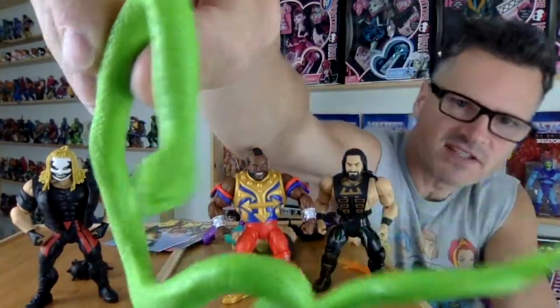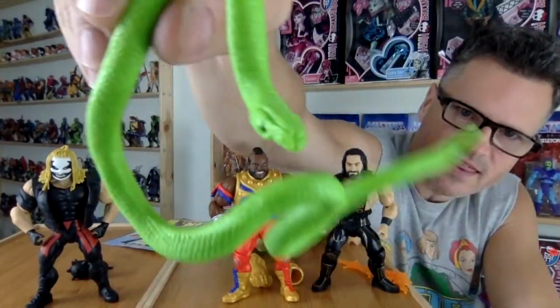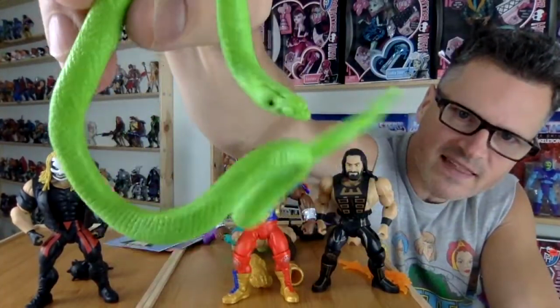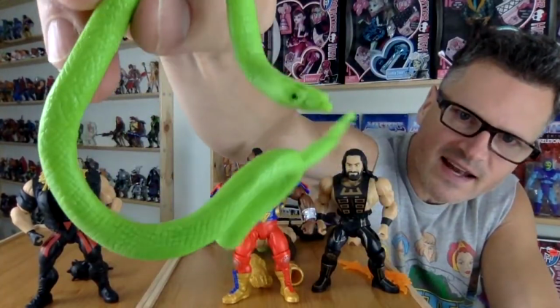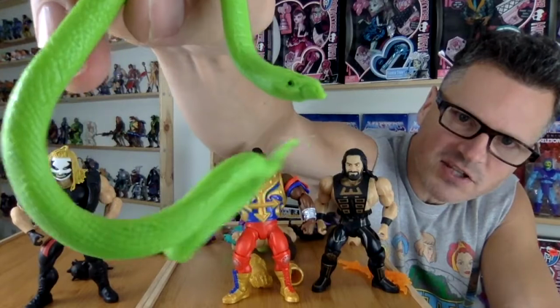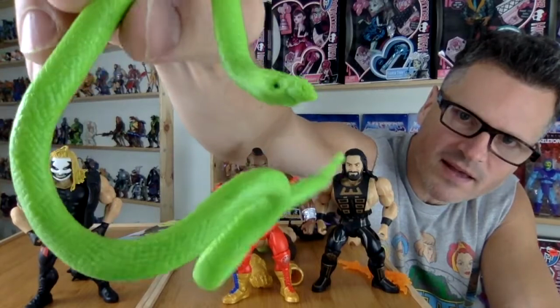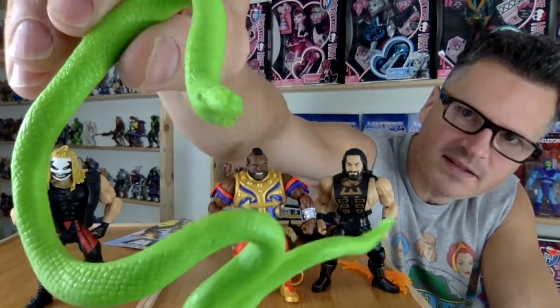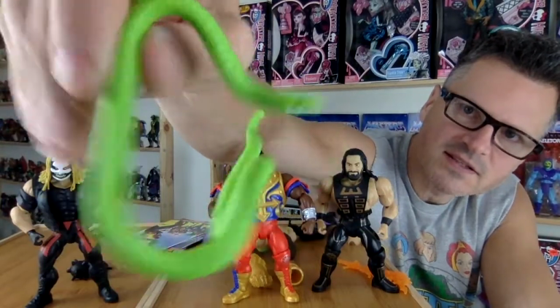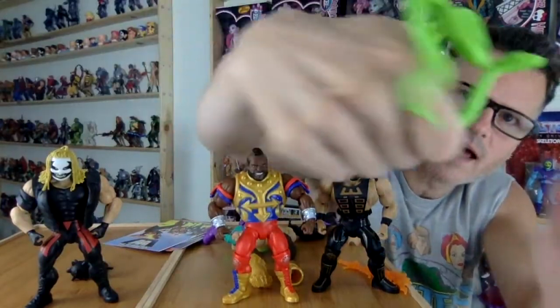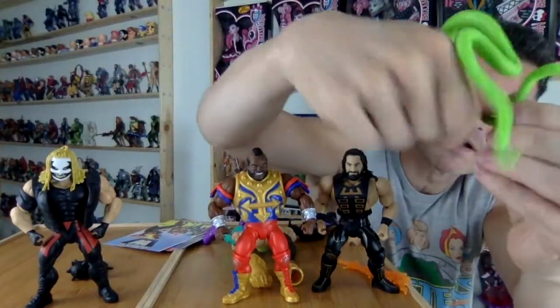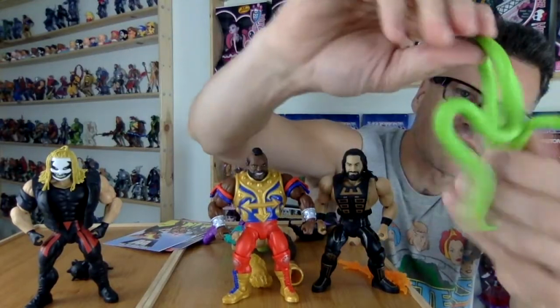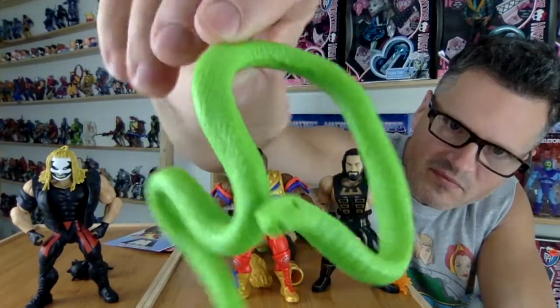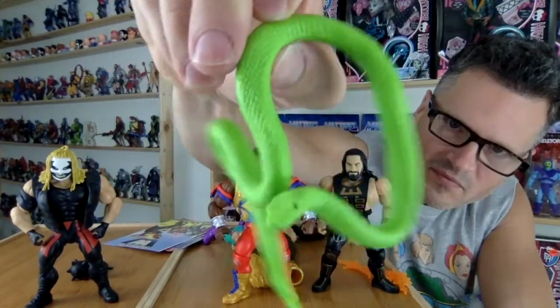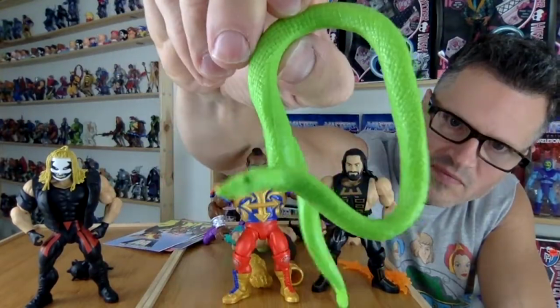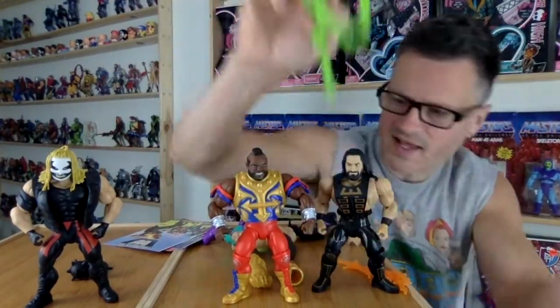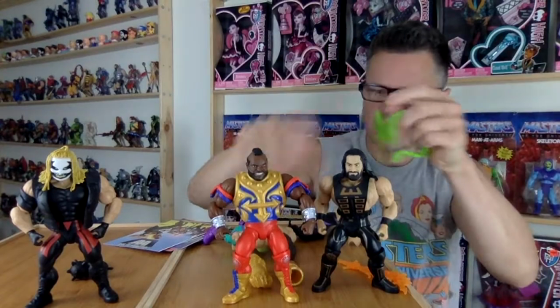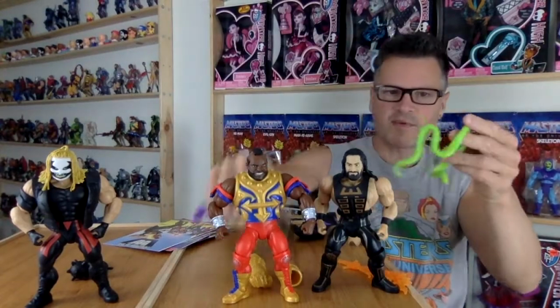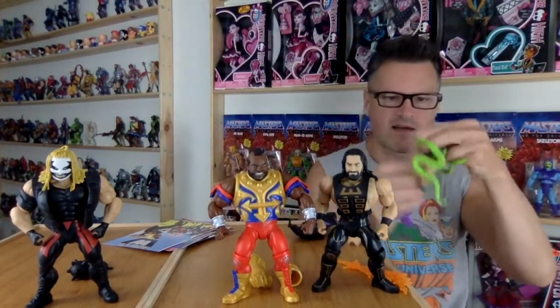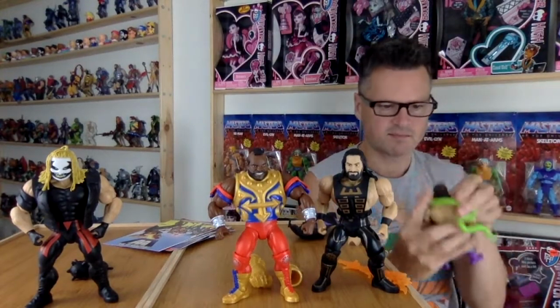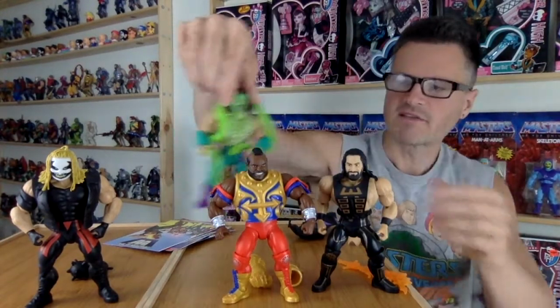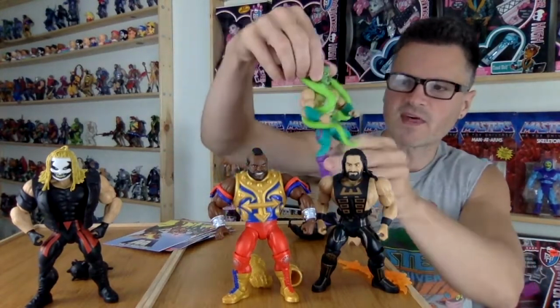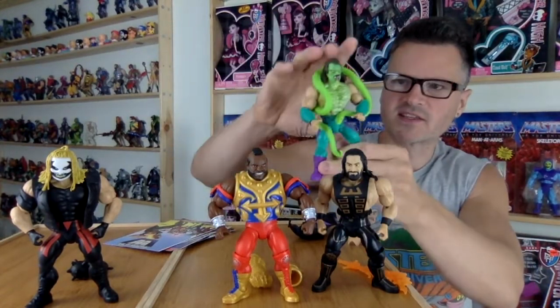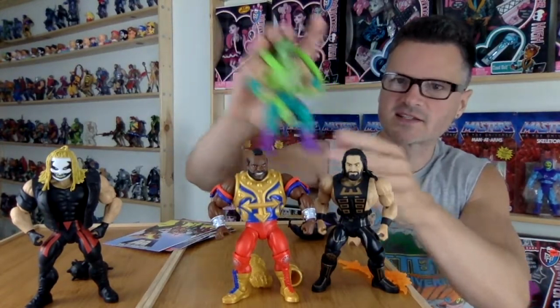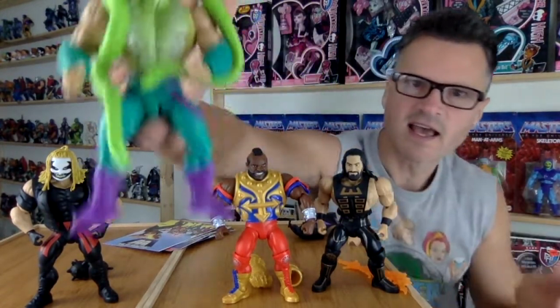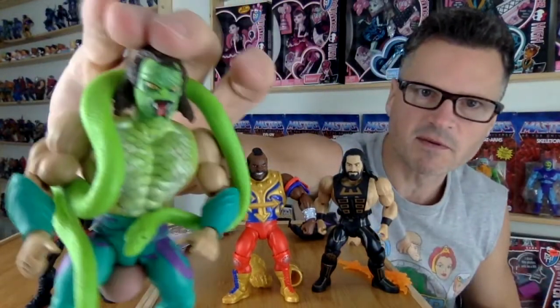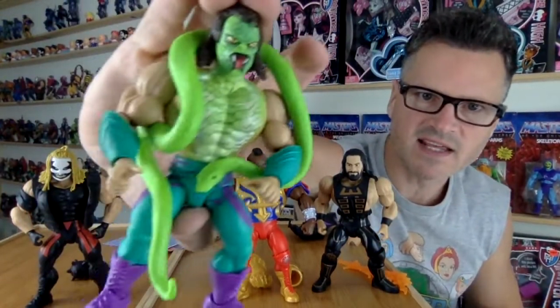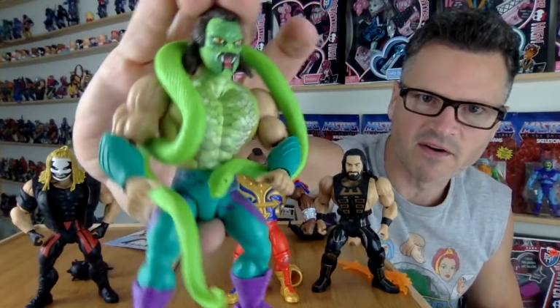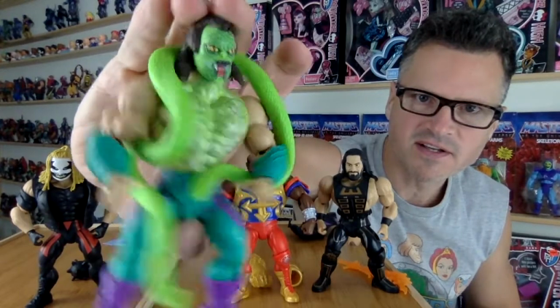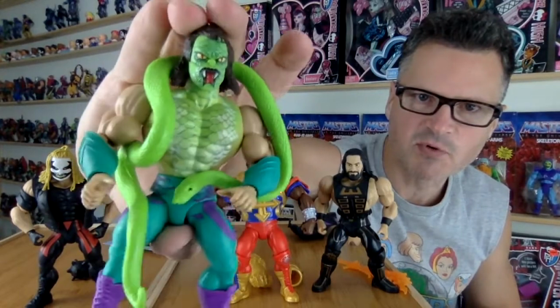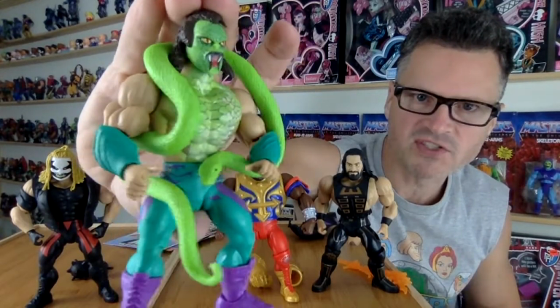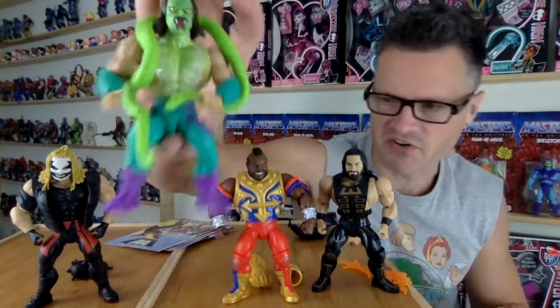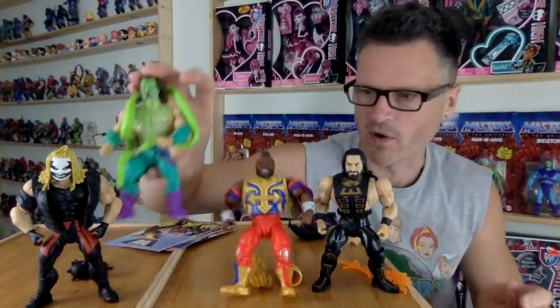The snake's face is painted — they actually painted the eyes. You can wrap it around him. They've done this with other Jake the Snake figures, giving him snakes in other spooky monster series and whatnot.